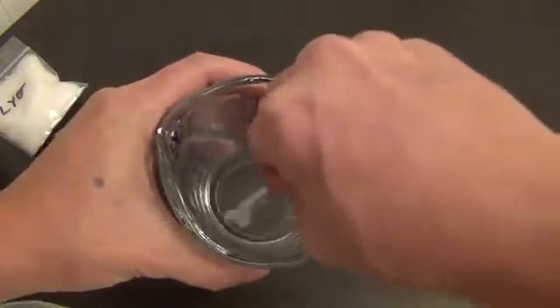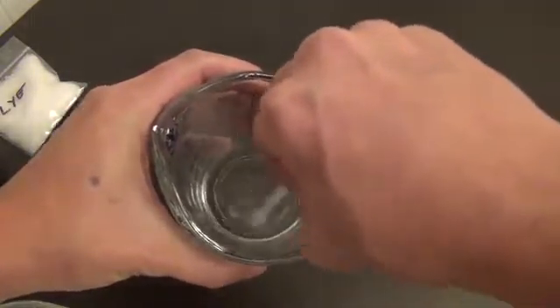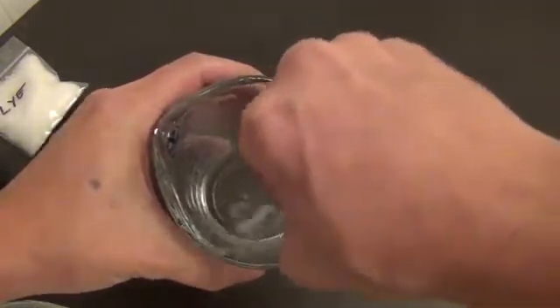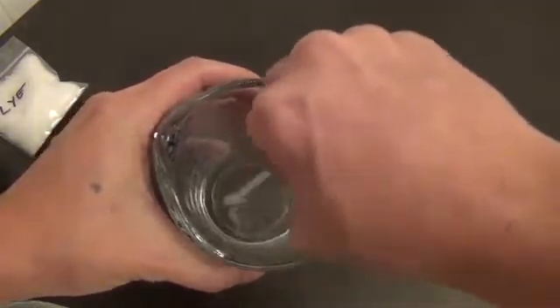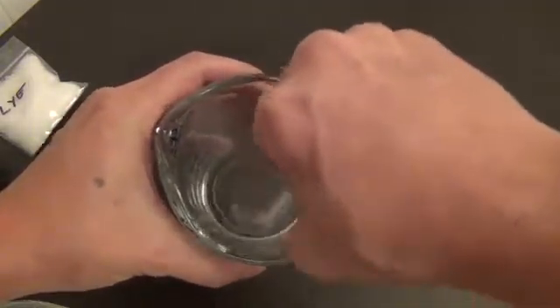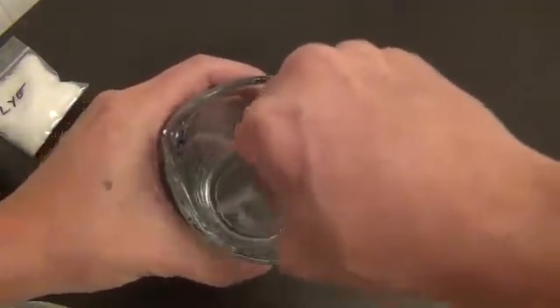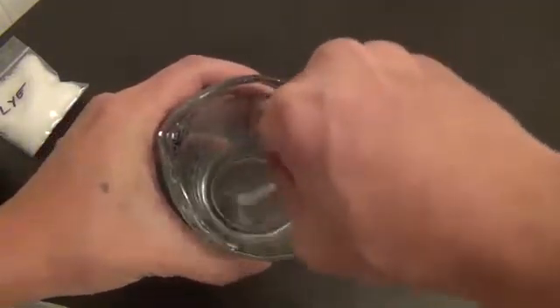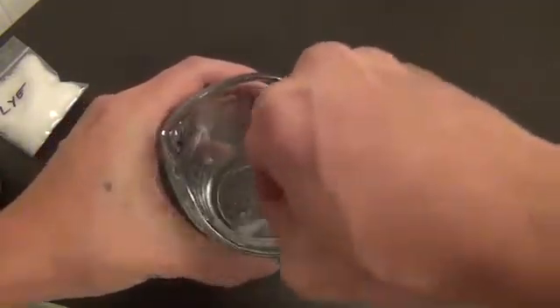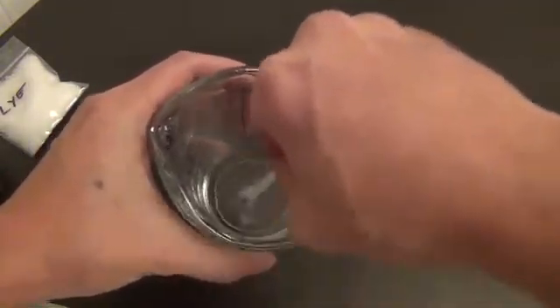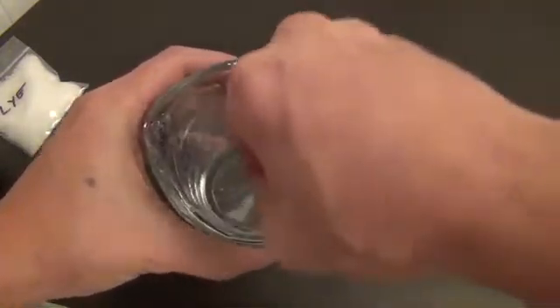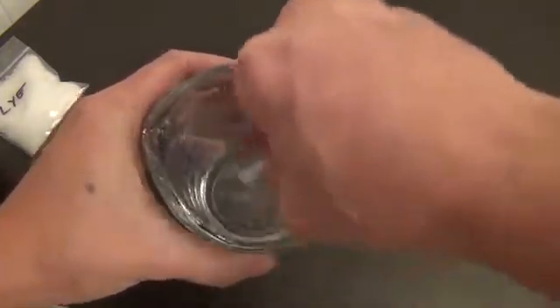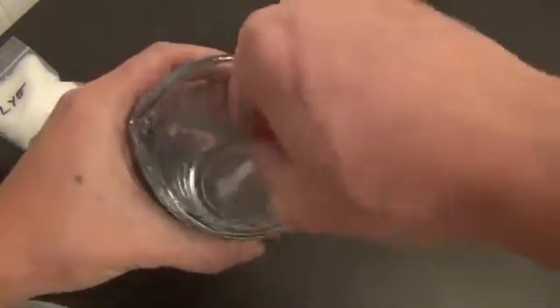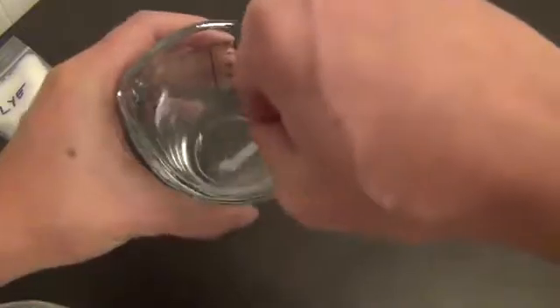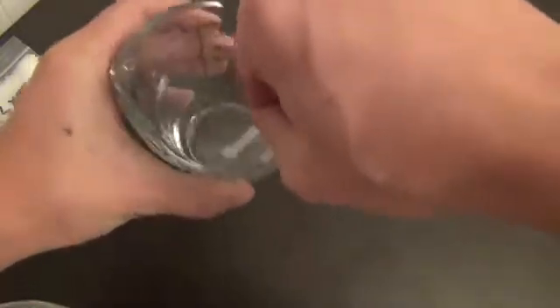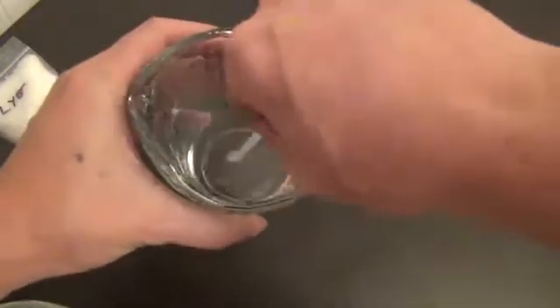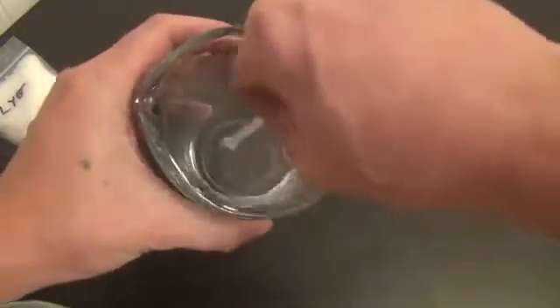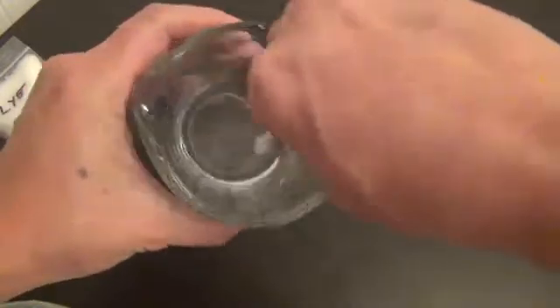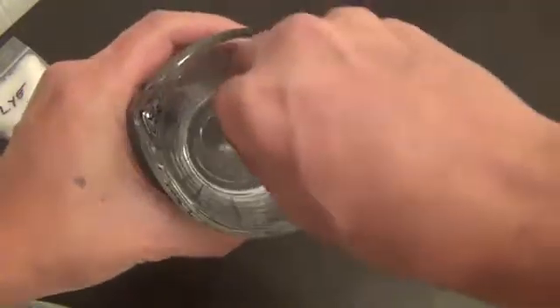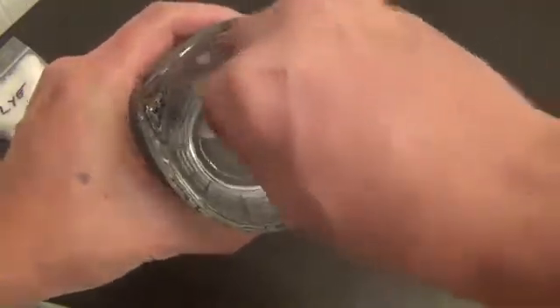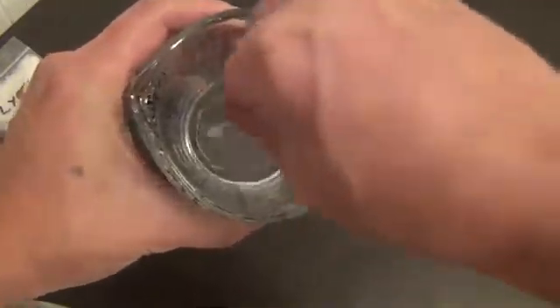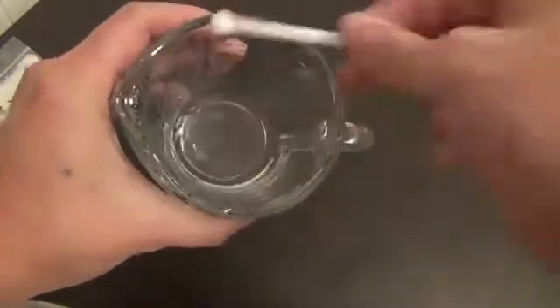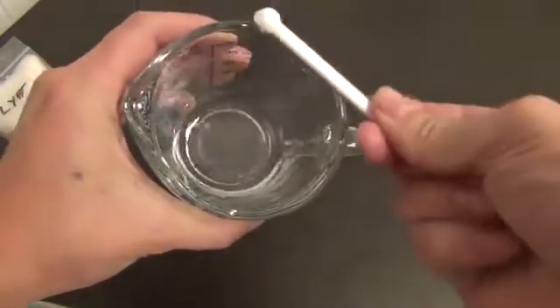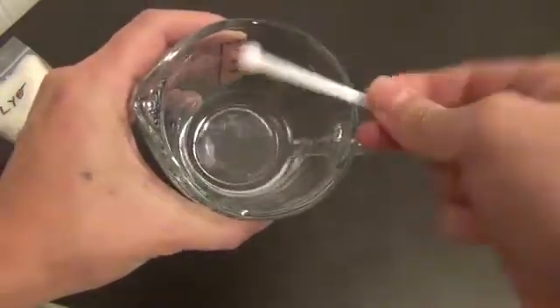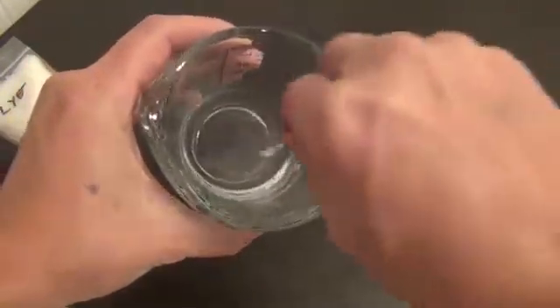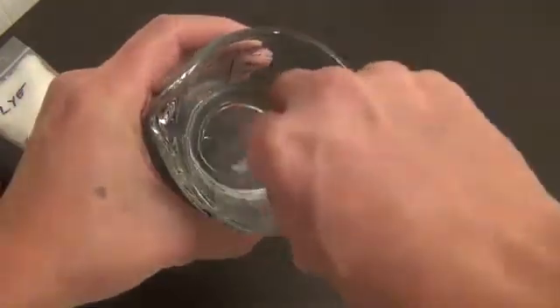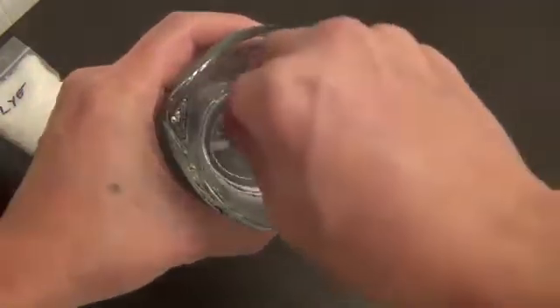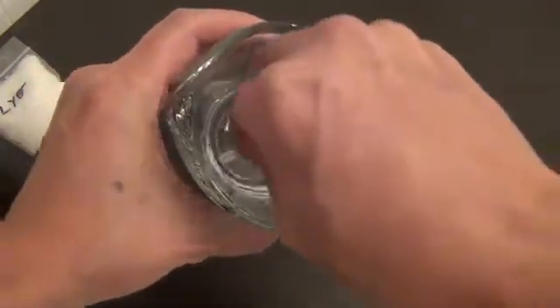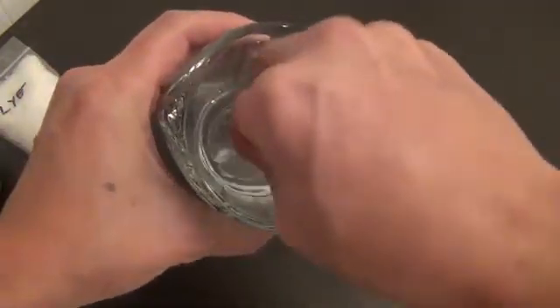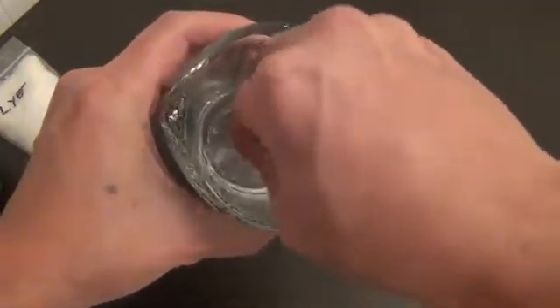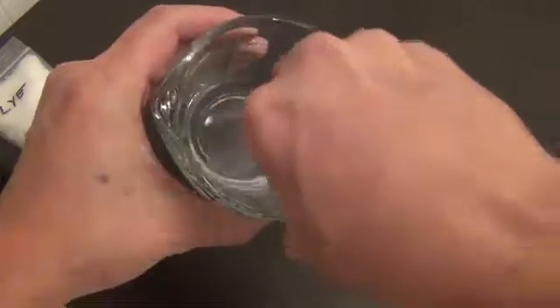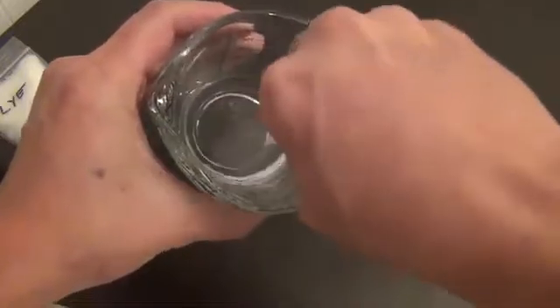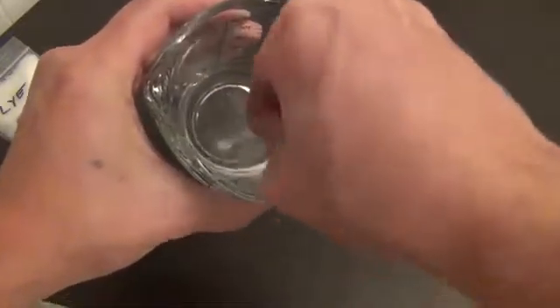Mix it up until it dissolves. This will take a minute. I put a spoon in and grind it against the side of the glass container.